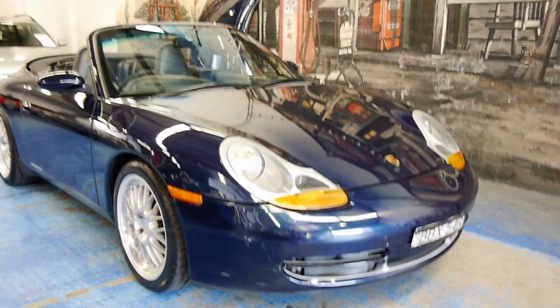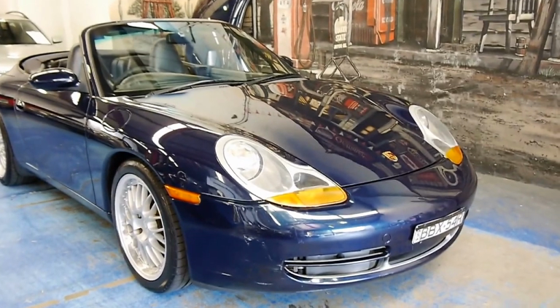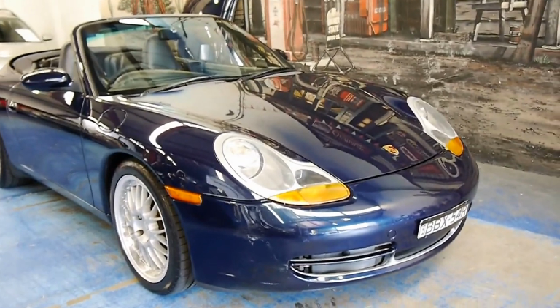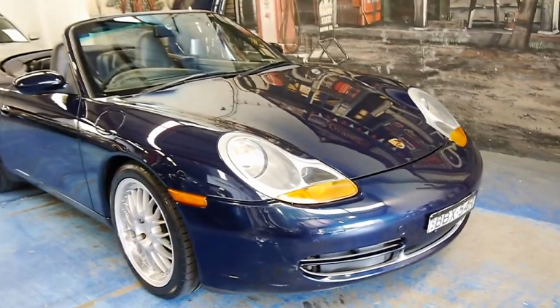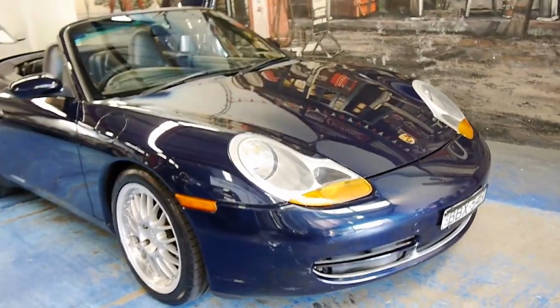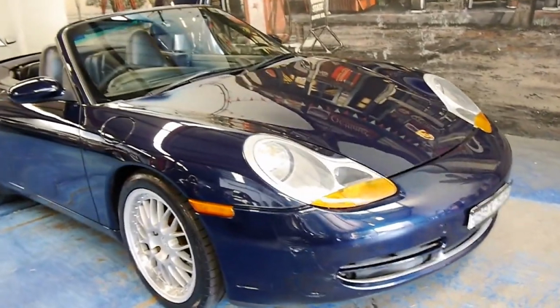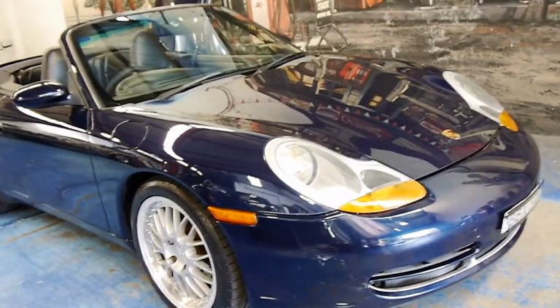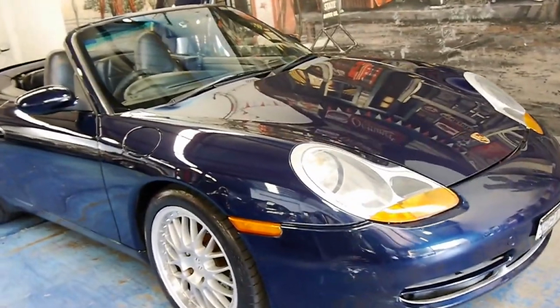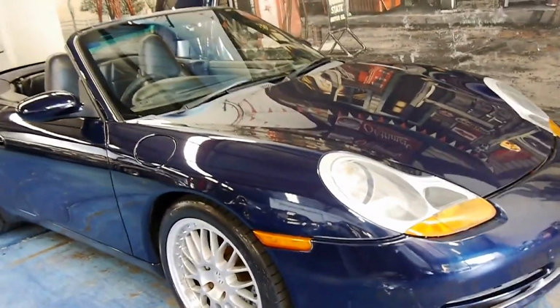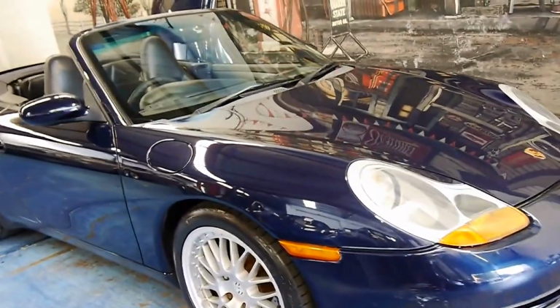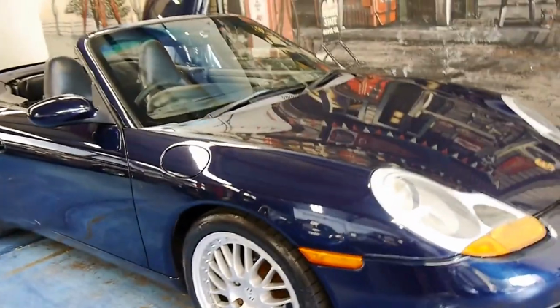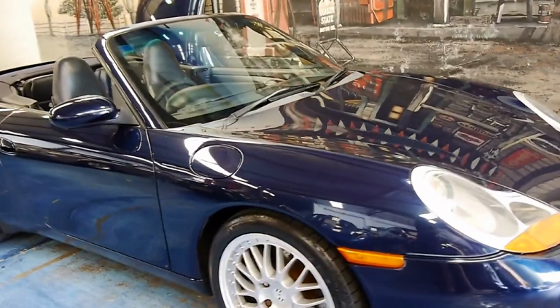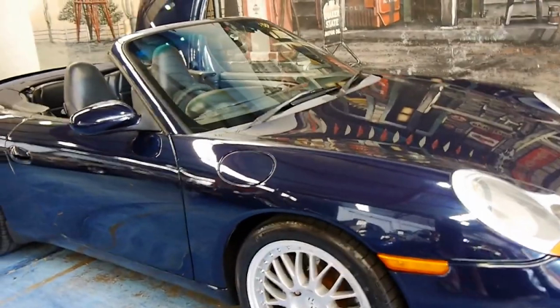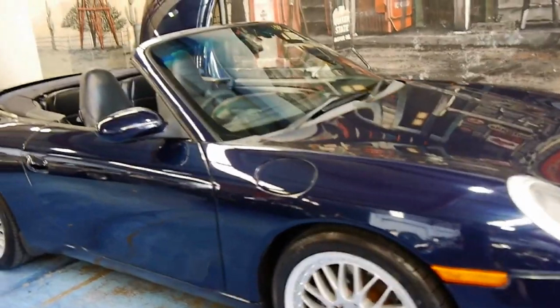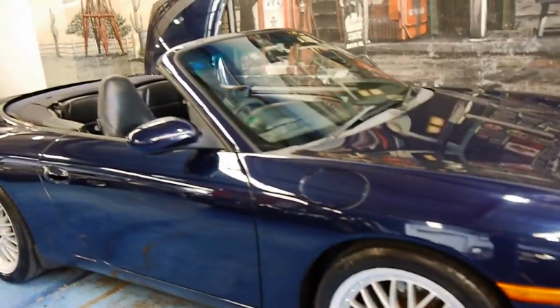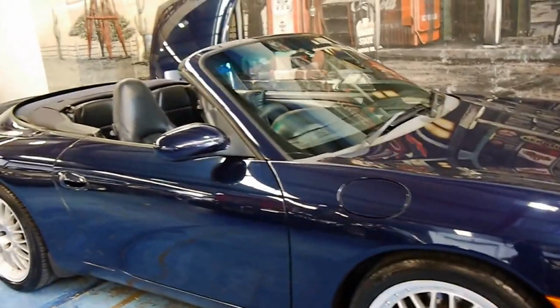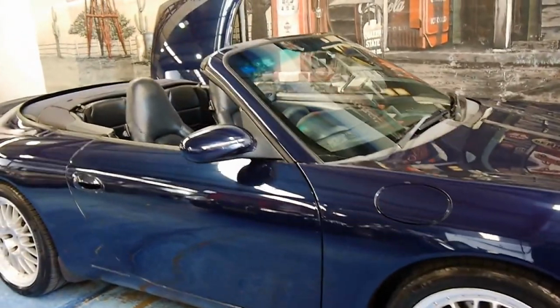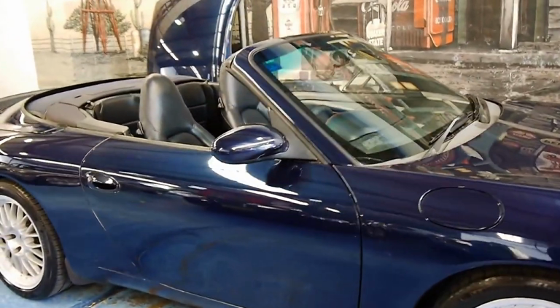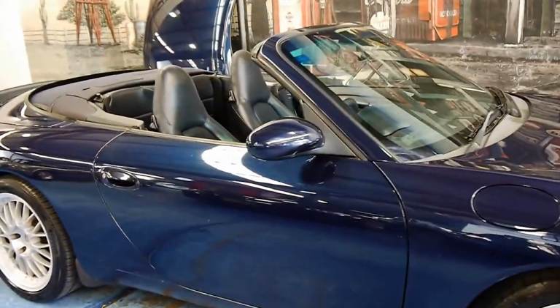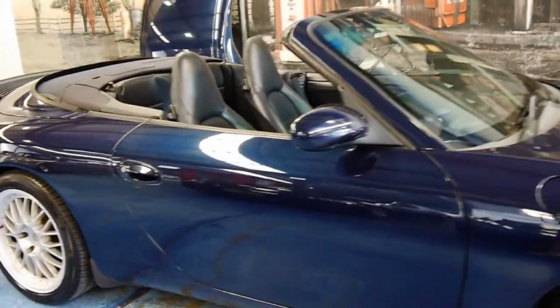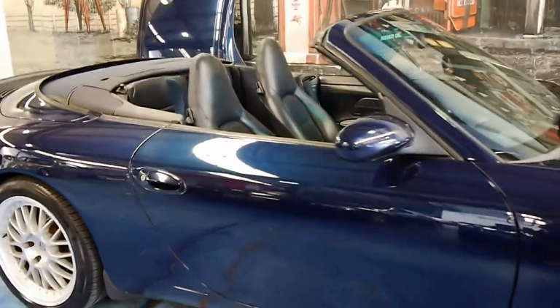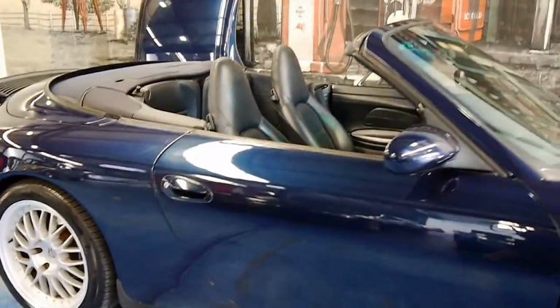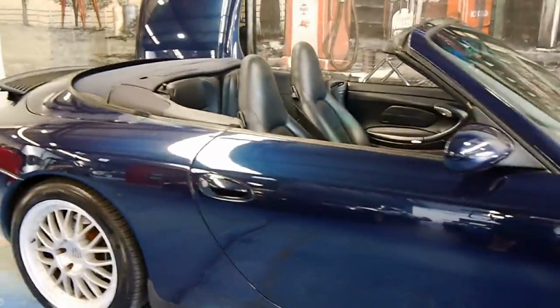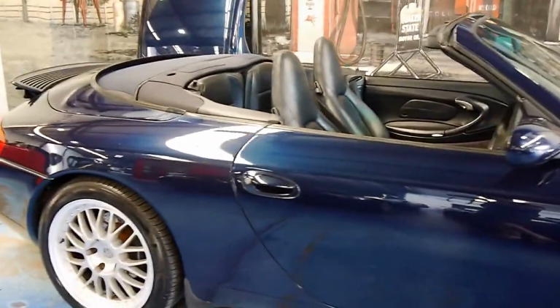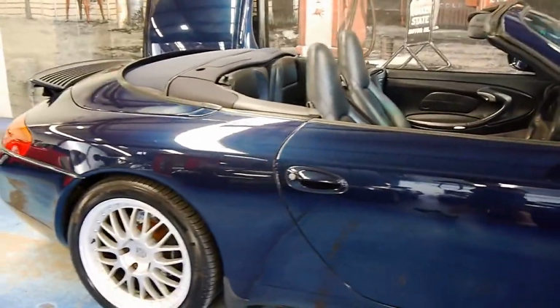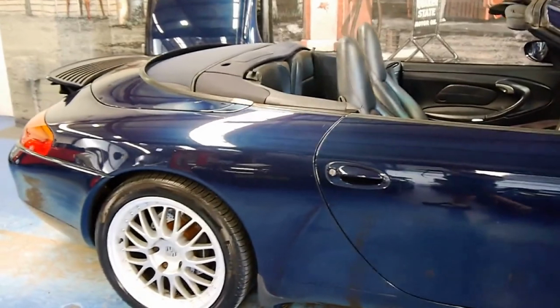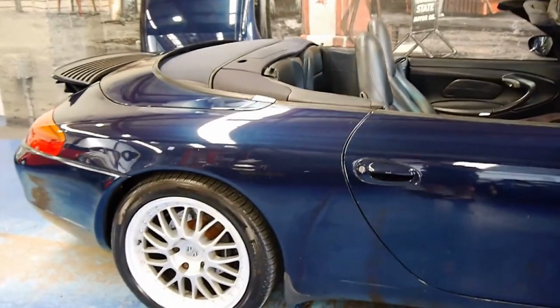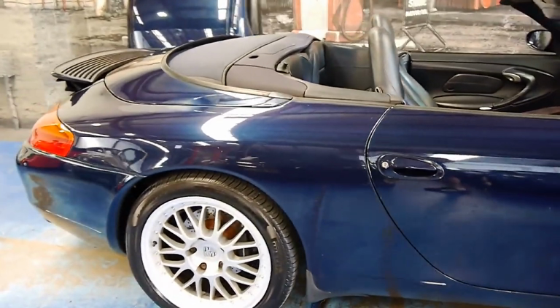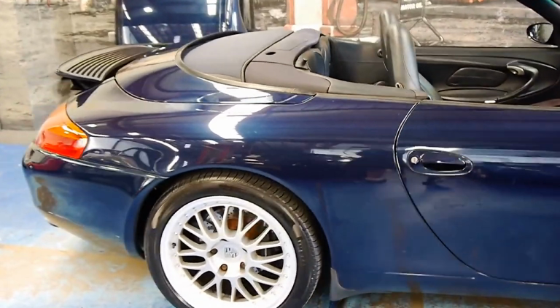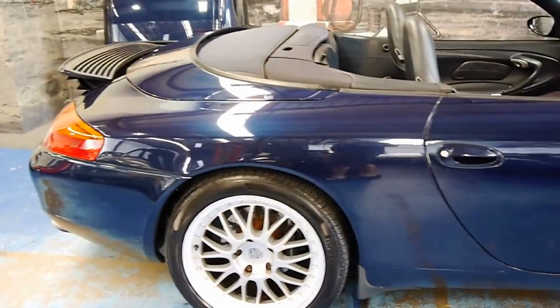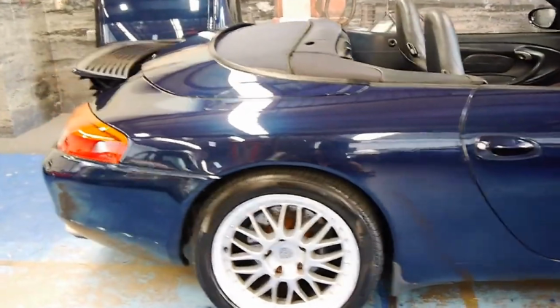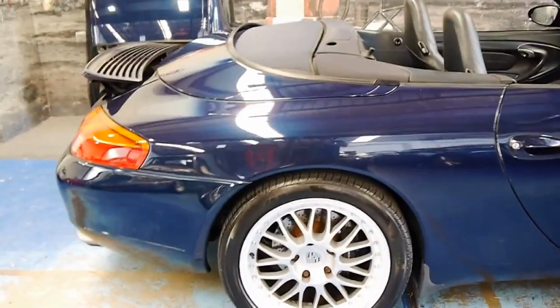Welcome to the Old Timer Centre. Here we have a 1998 Porsche Carrera. It's a 996.